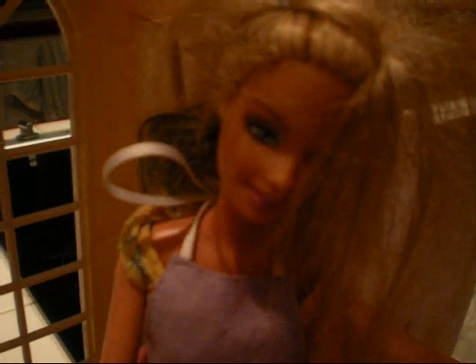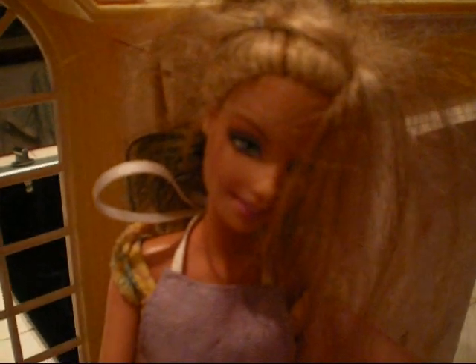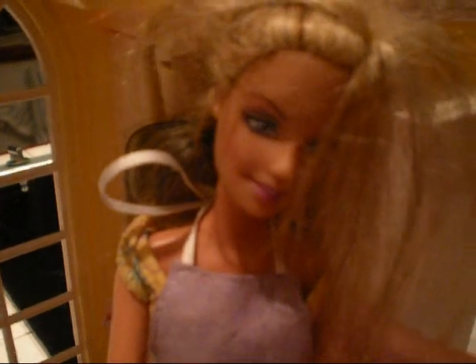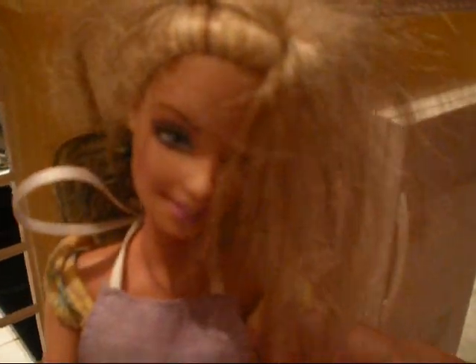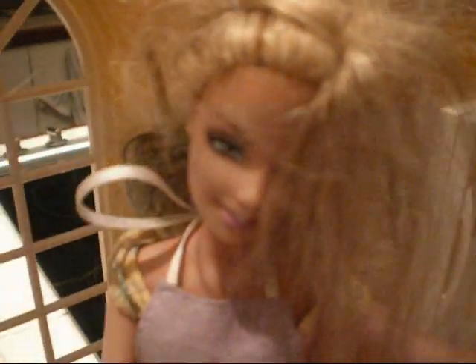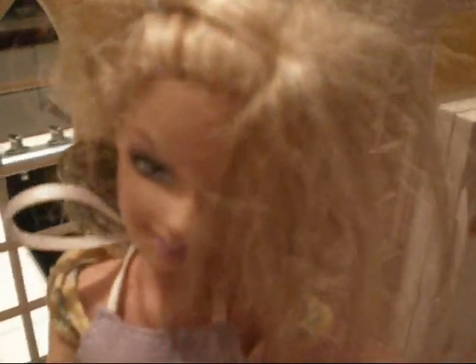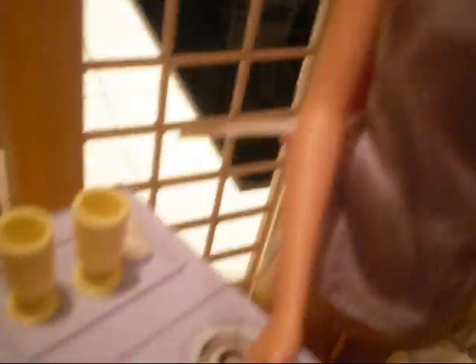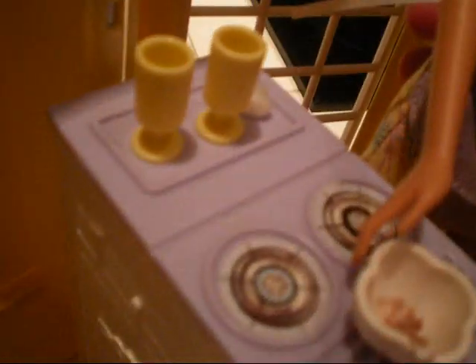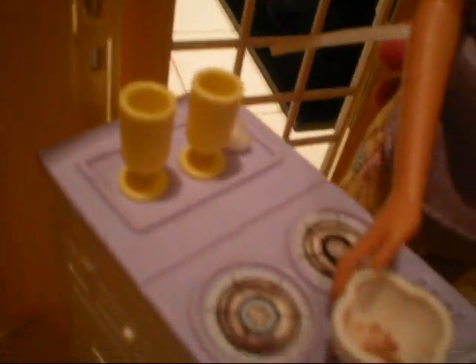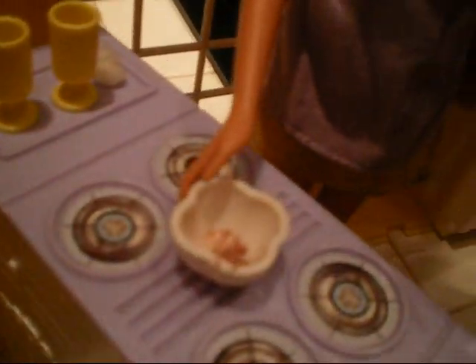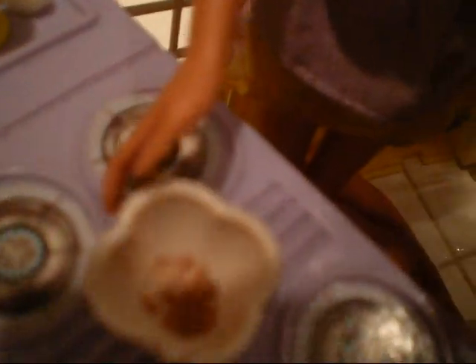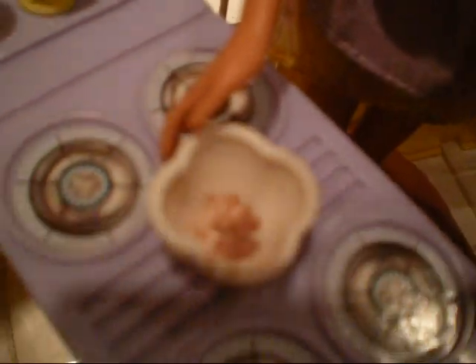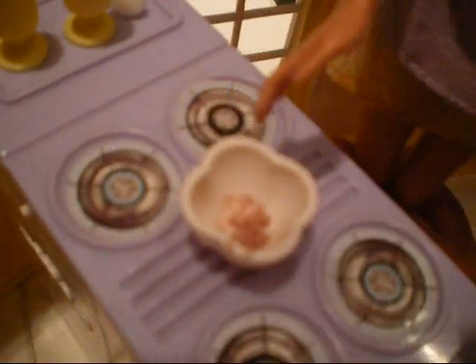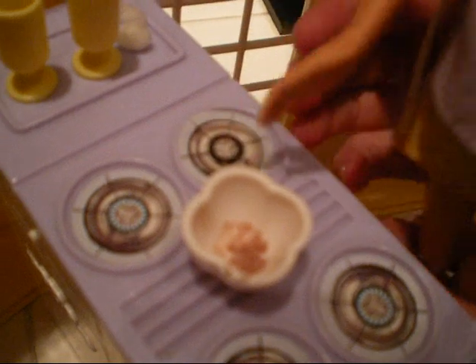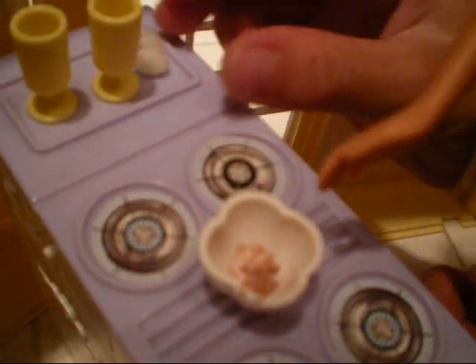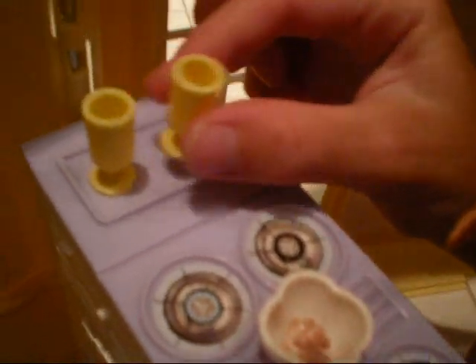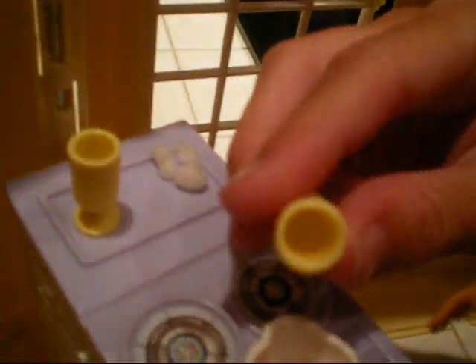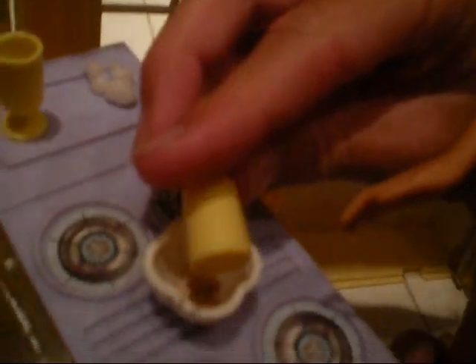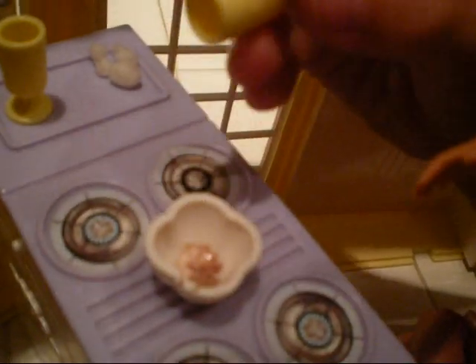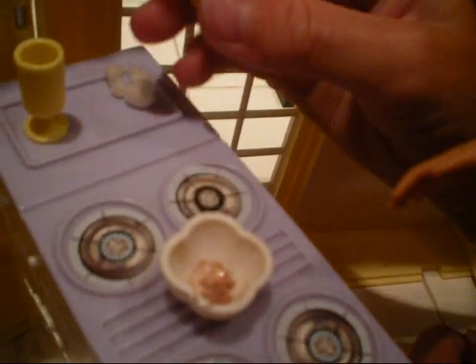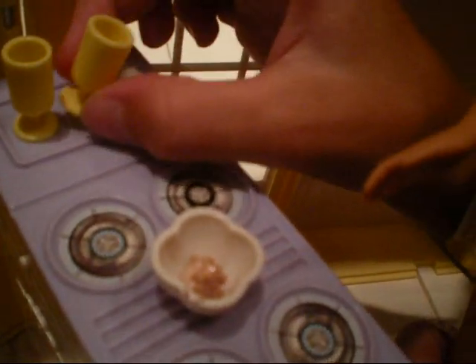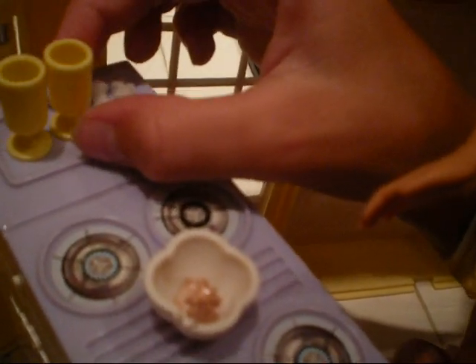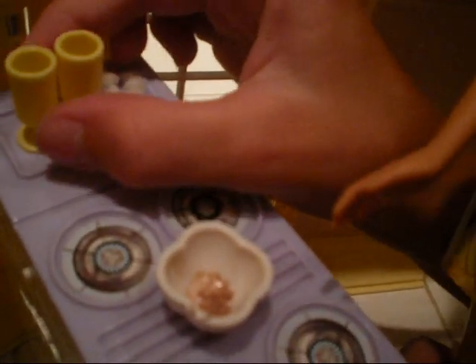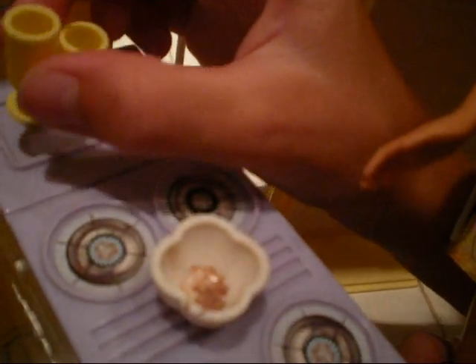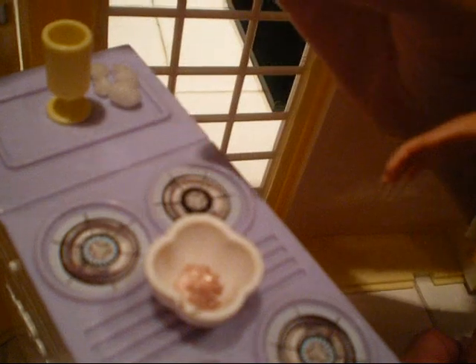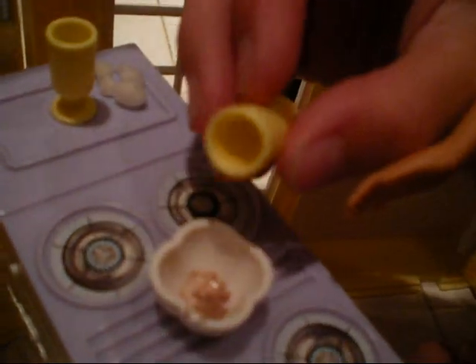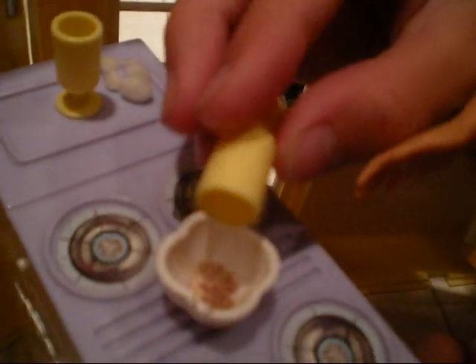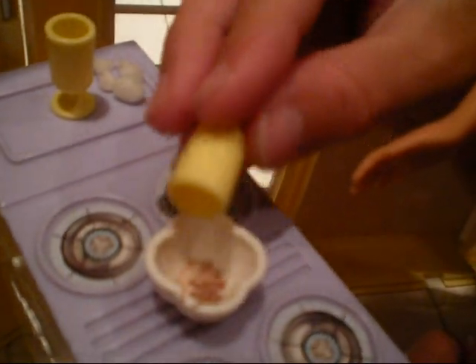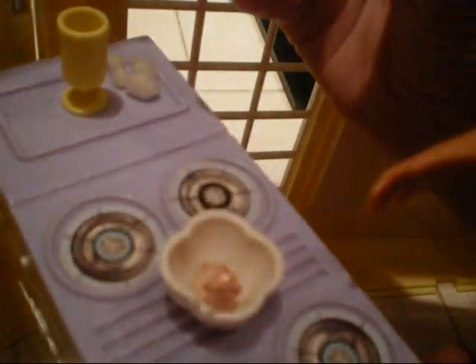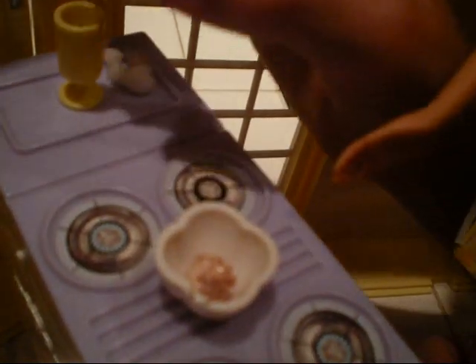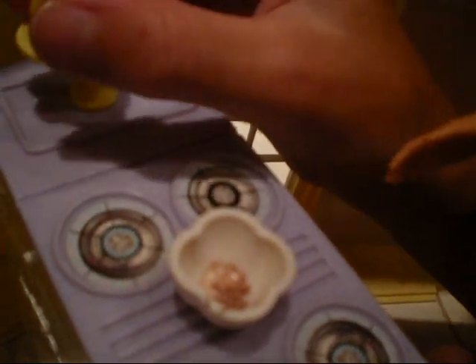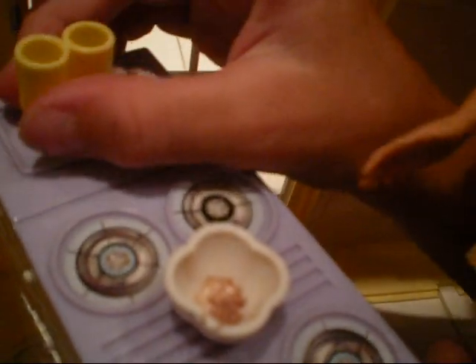If you haven't already done so, put in your mix inside of the bowl, then put in your one and one third cup of water, and your one half cup of vegetable oil.